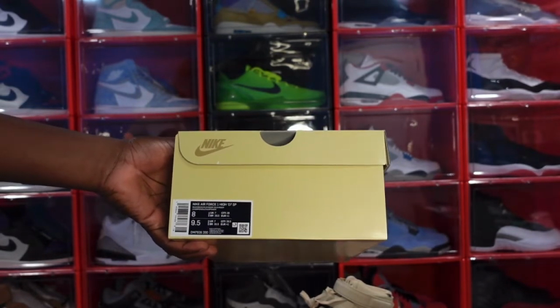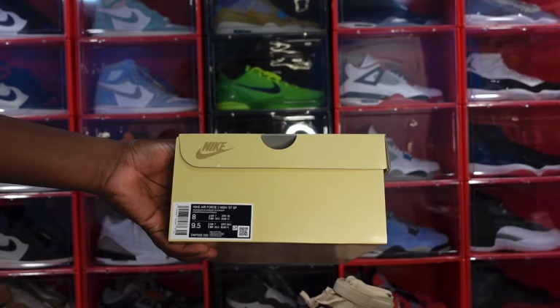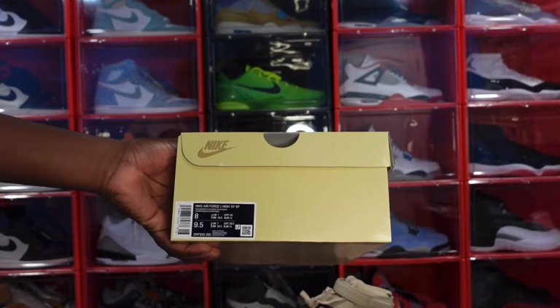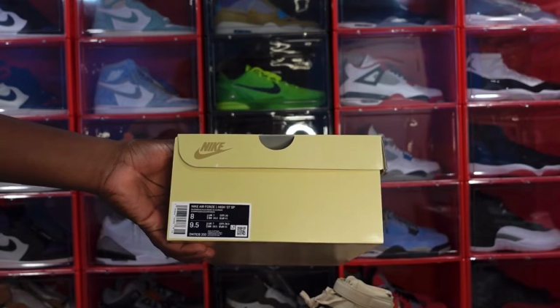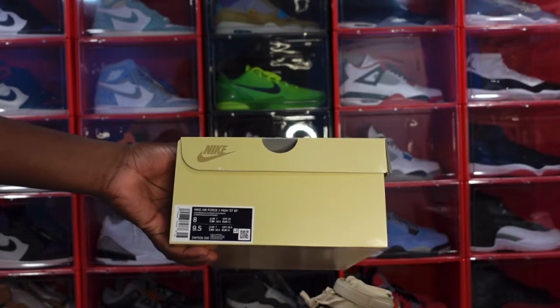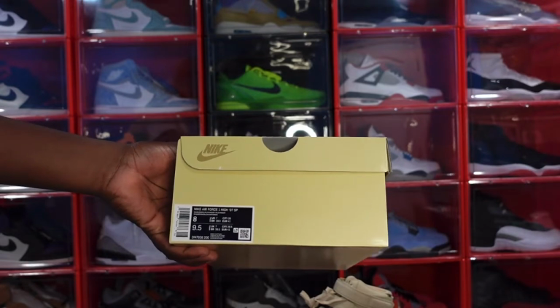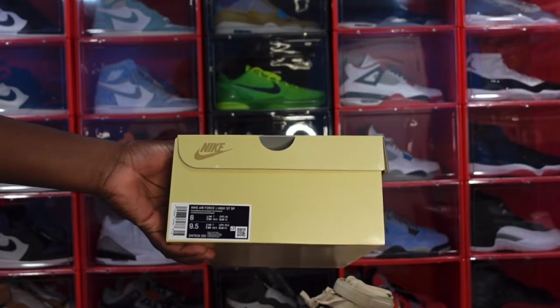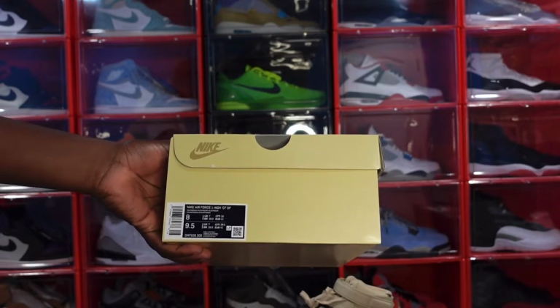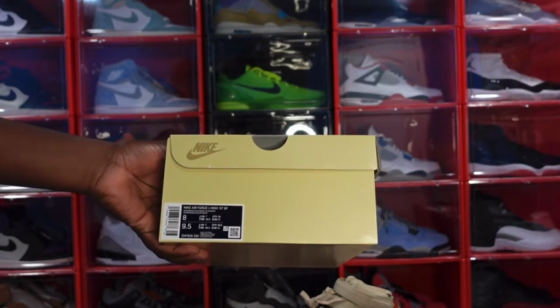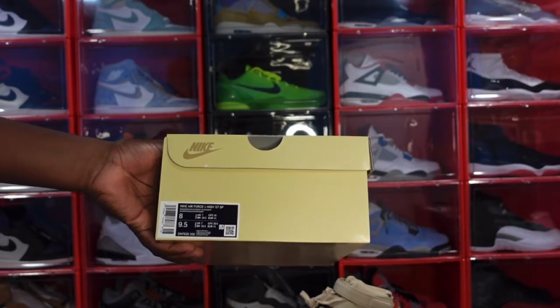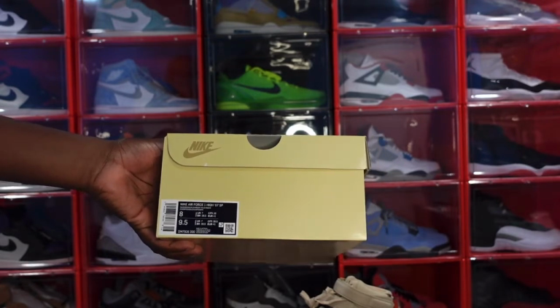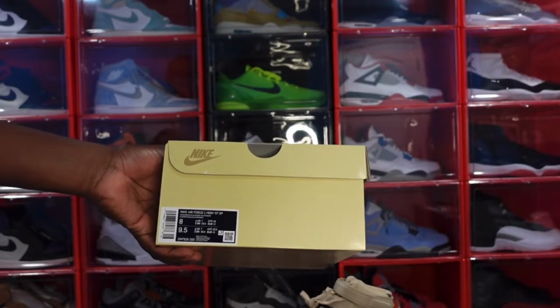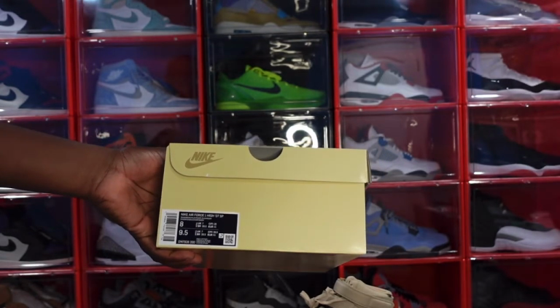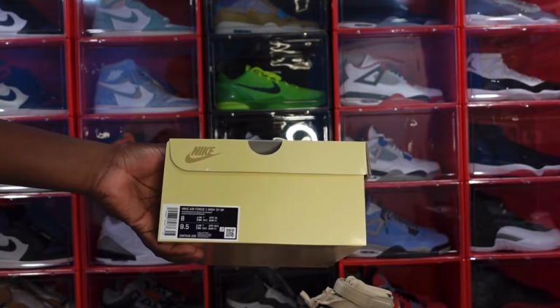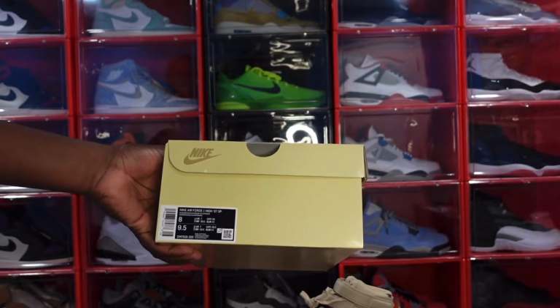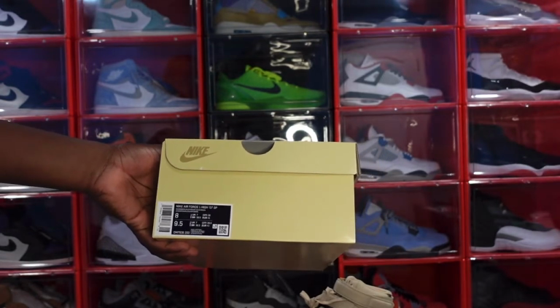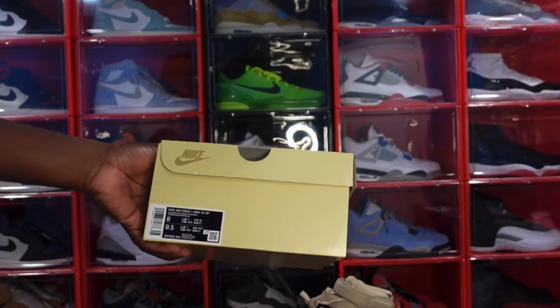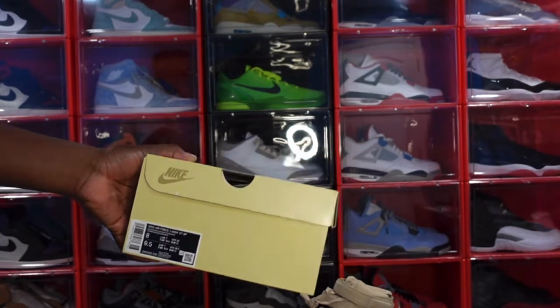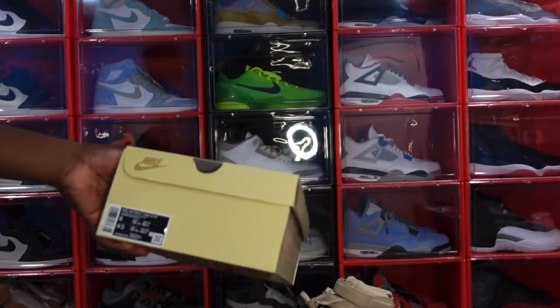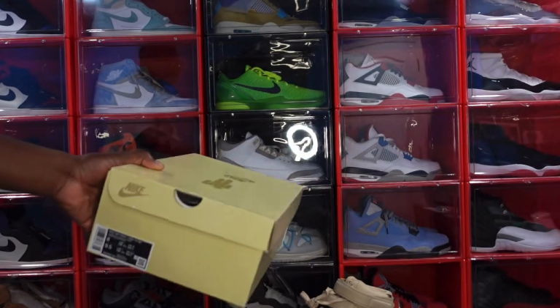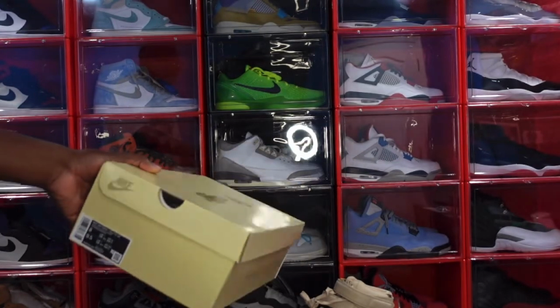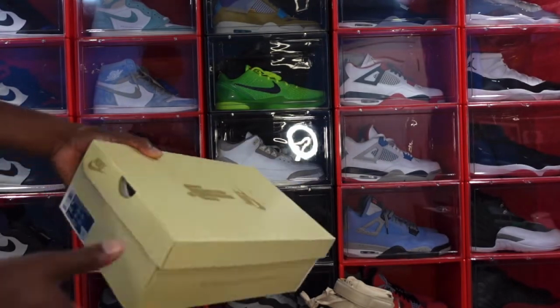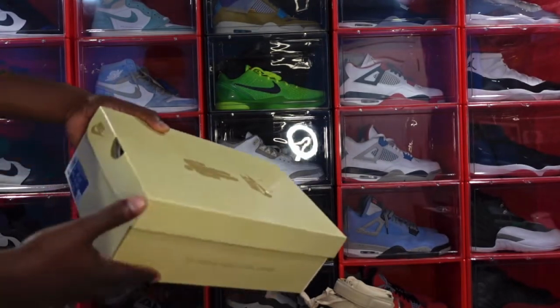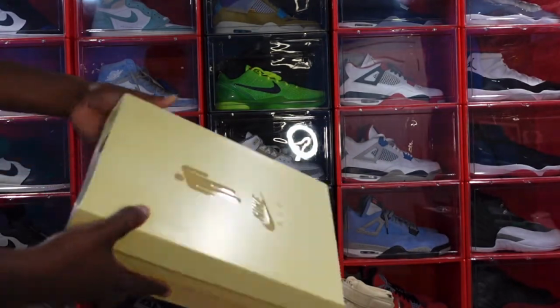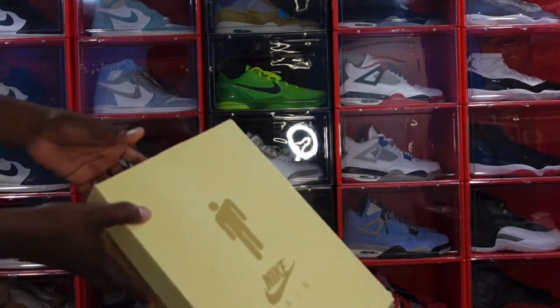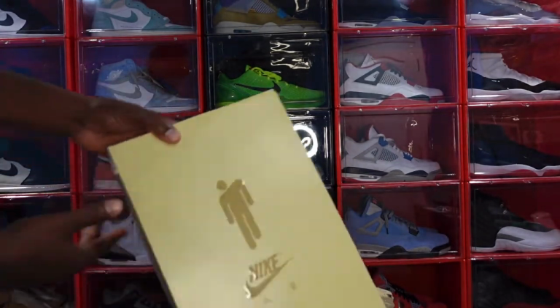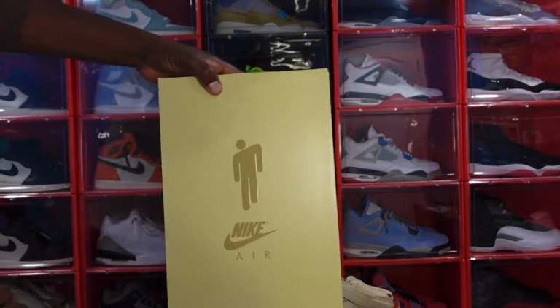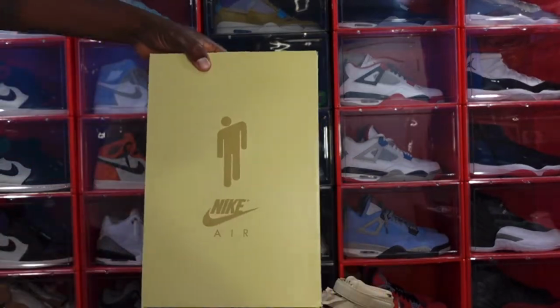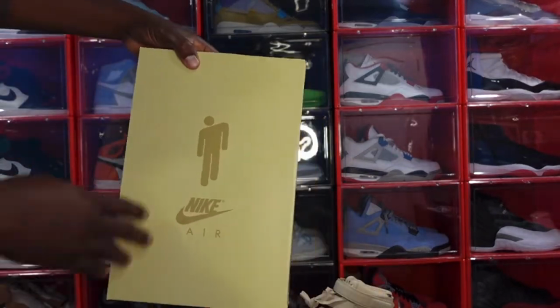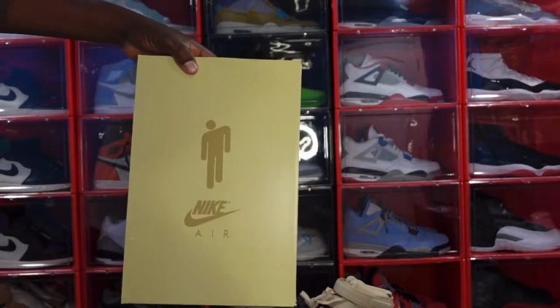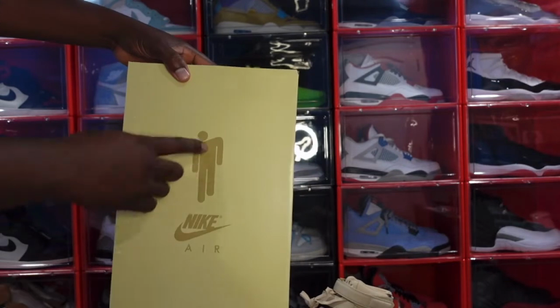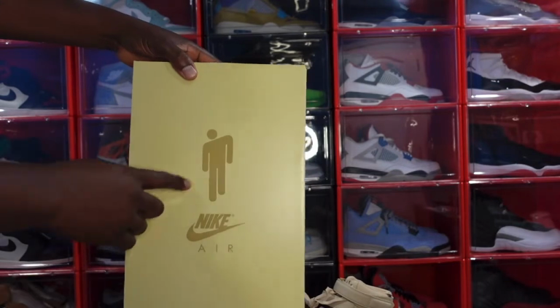Let y'all see that box label: Nike Air Force One High Top 07 SP, color mushroom mushroom mushroom. This is the size eight in men, which is a nine and a half in women. Retail on this sneaker, I want to say it was 170 bucks.